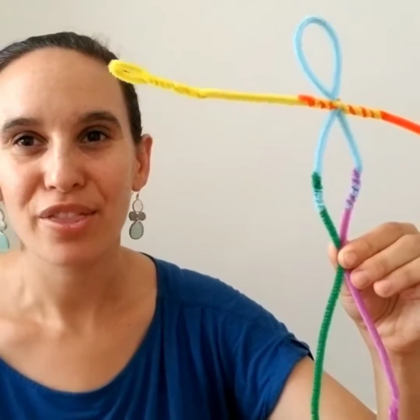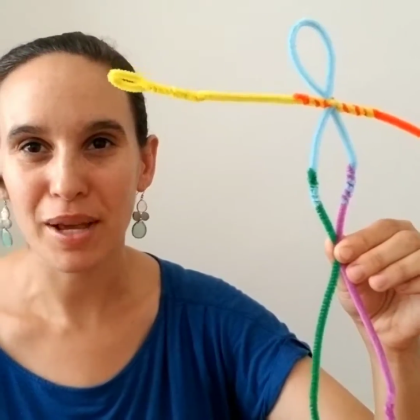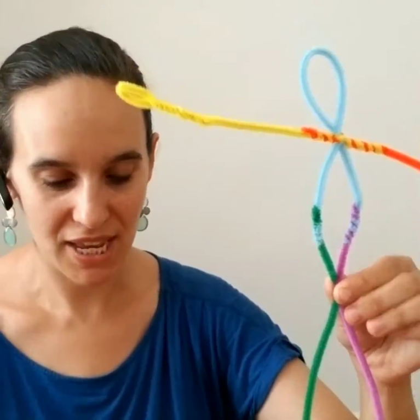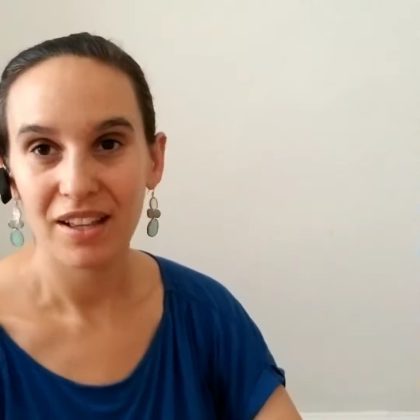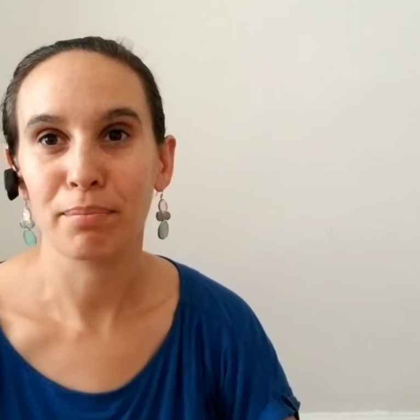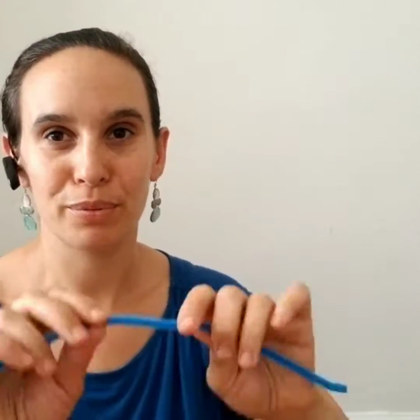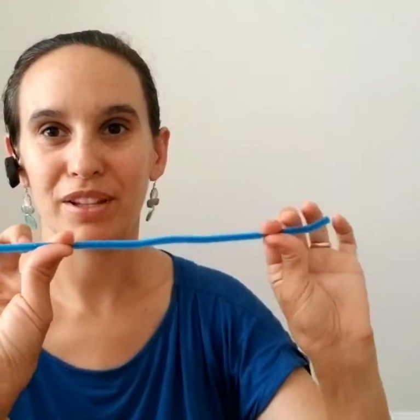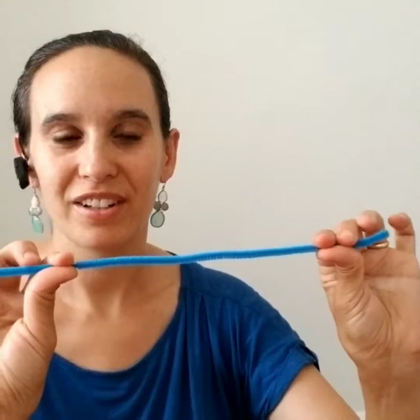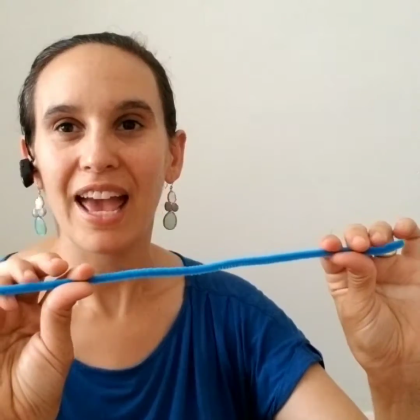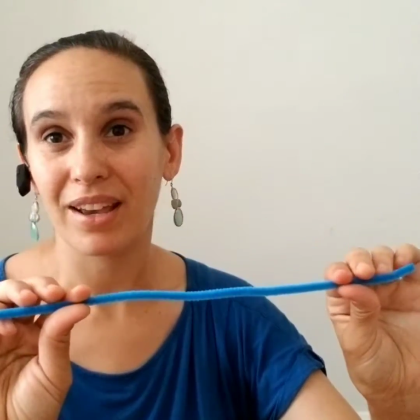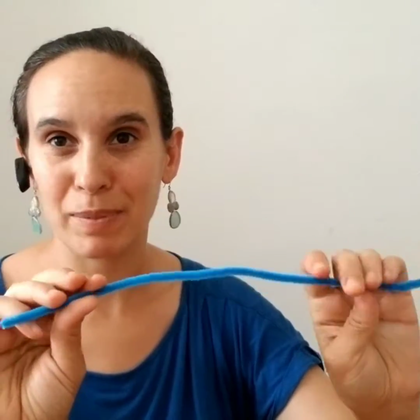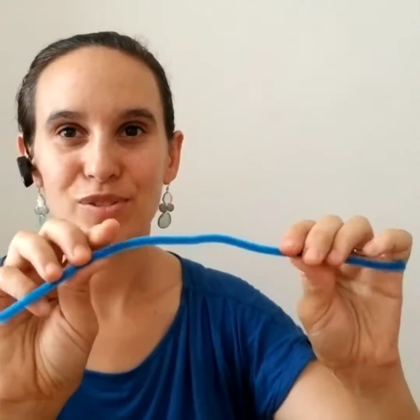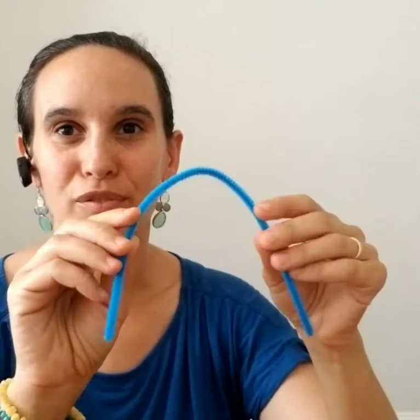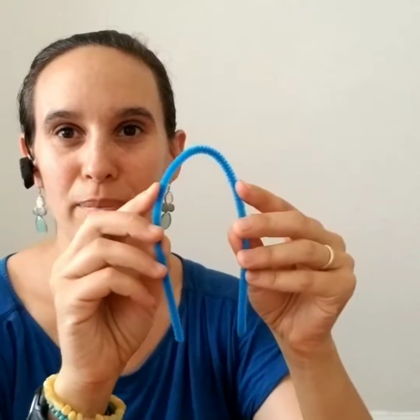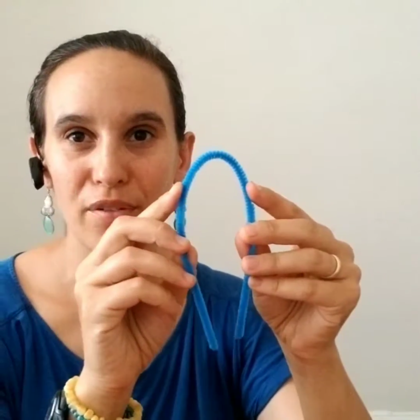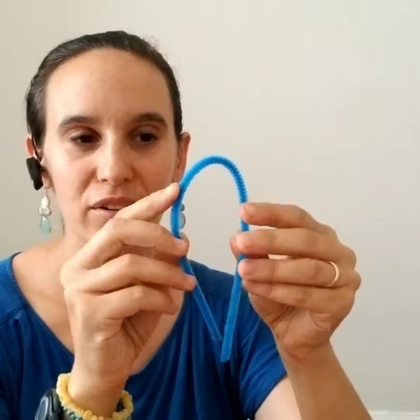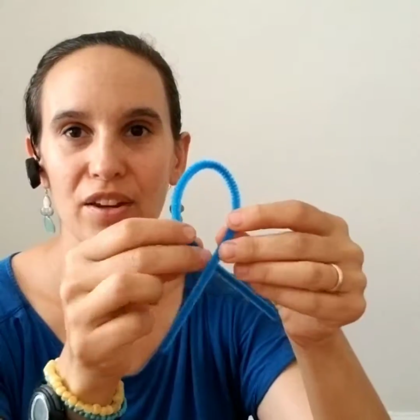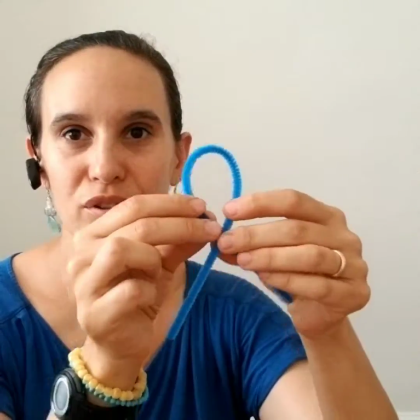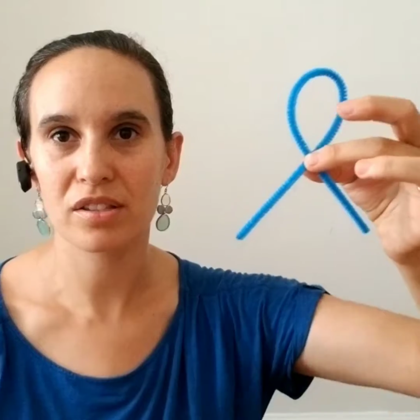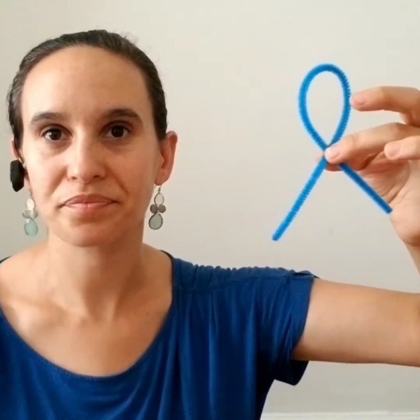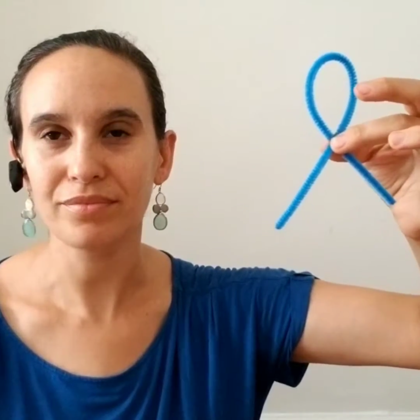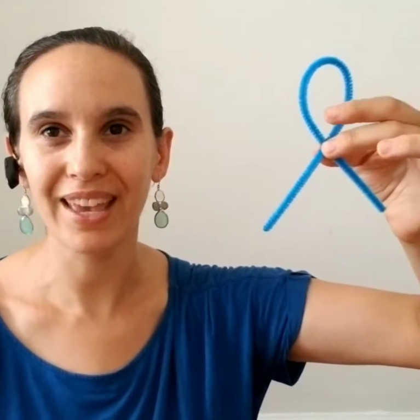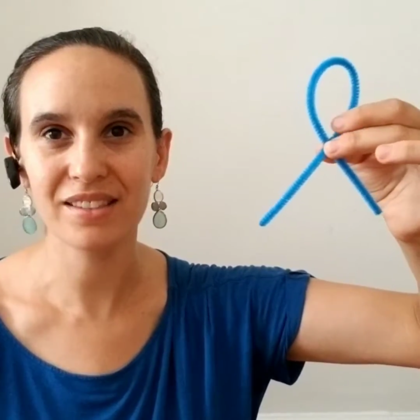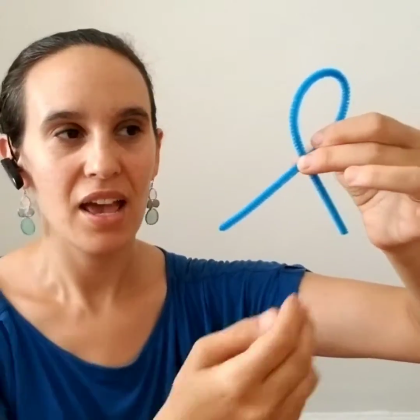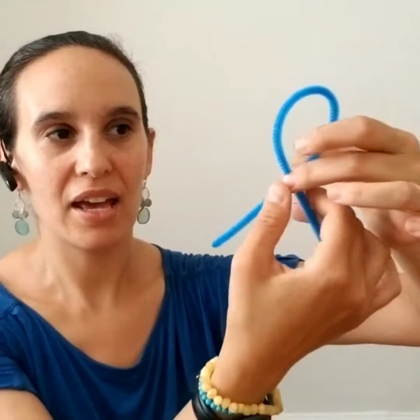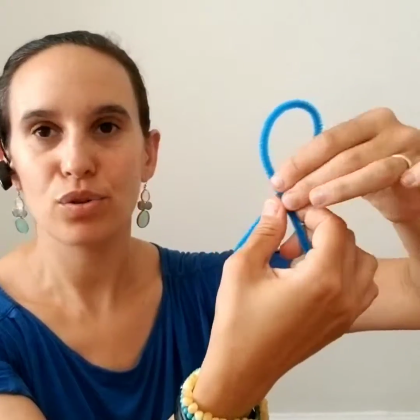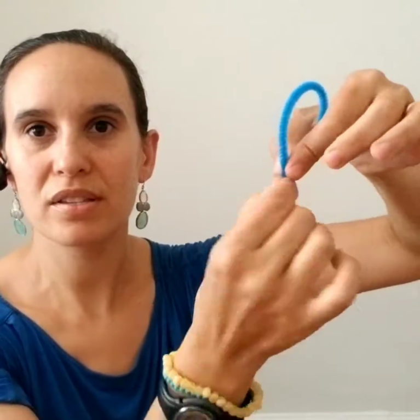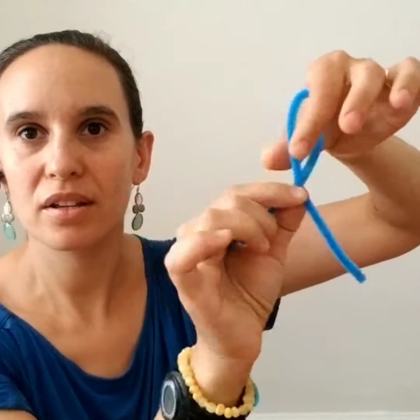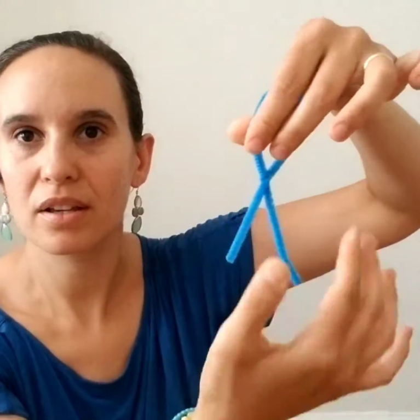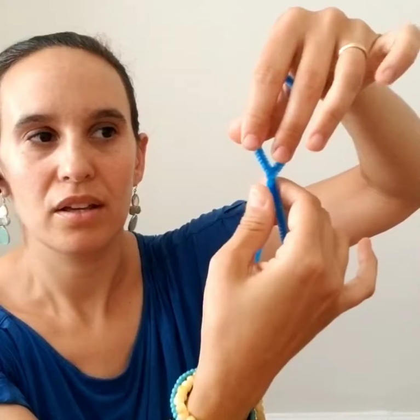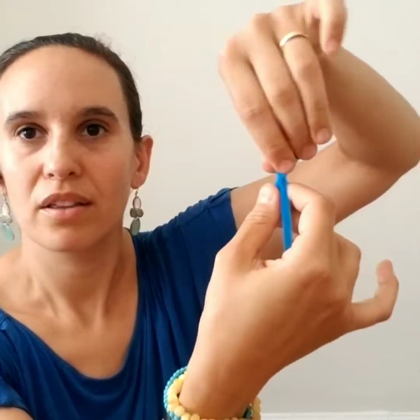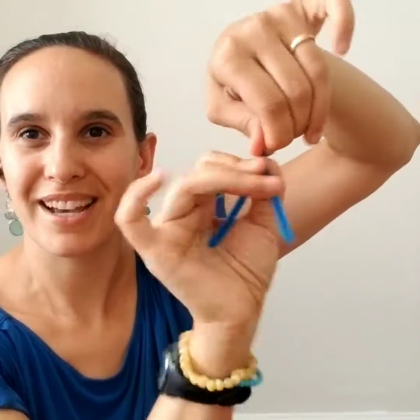The first step is to take the blue pipe cleaner and make a head space. We're going to fold it about halfway down and then crisscross the ends and twist three times.